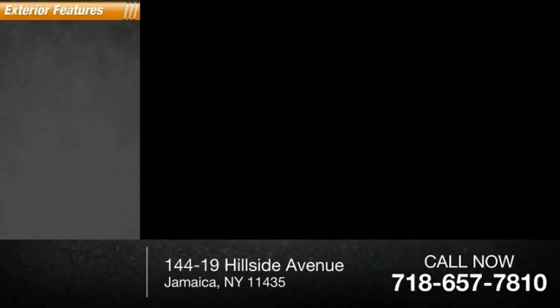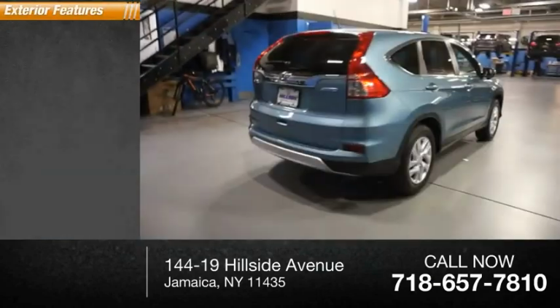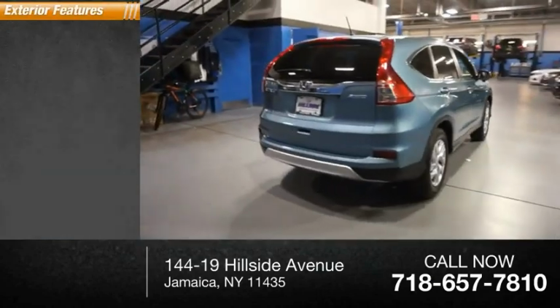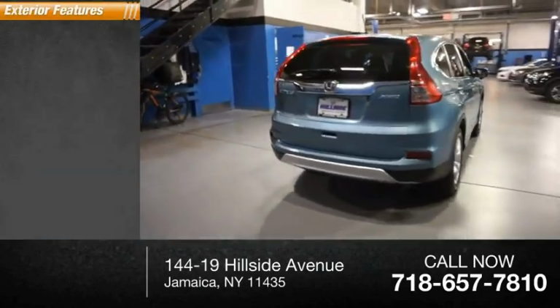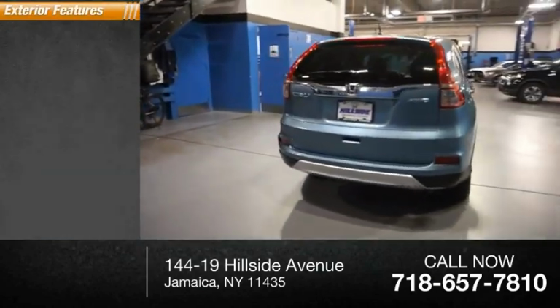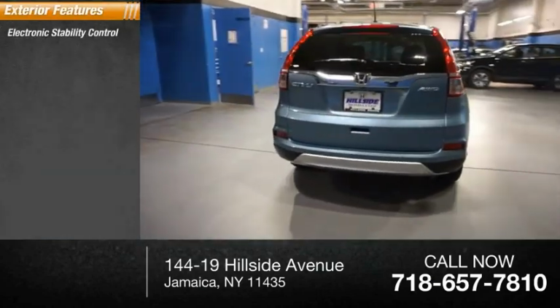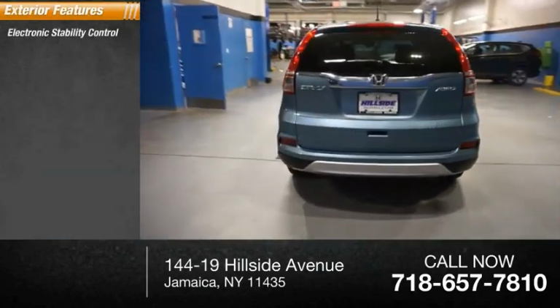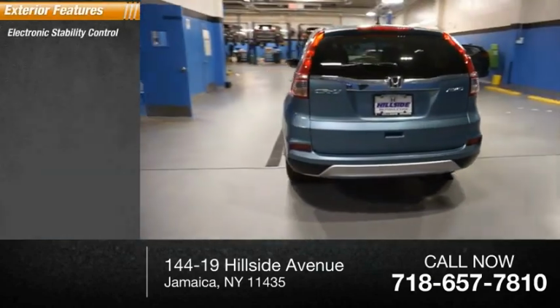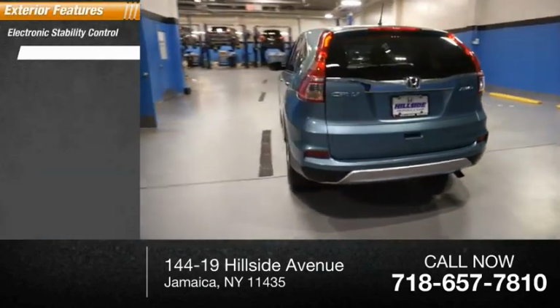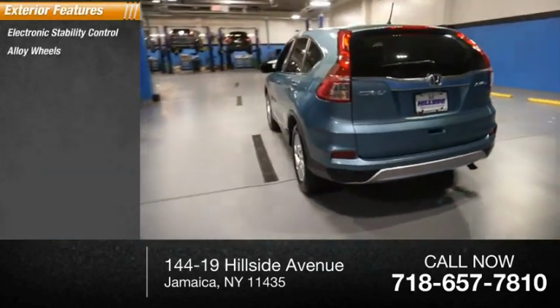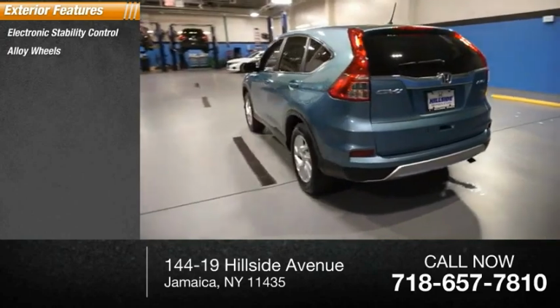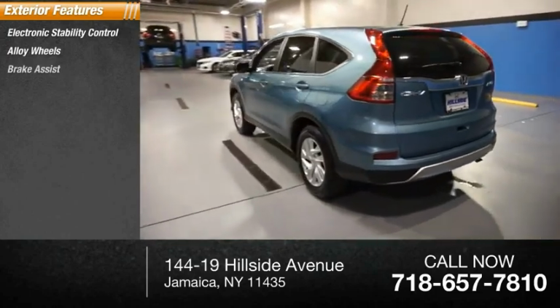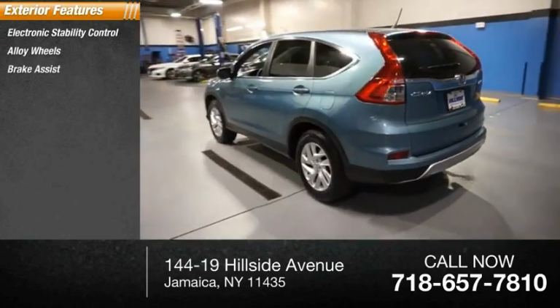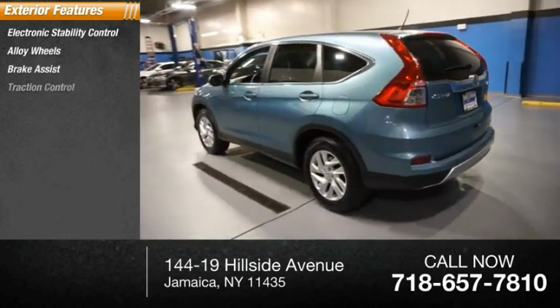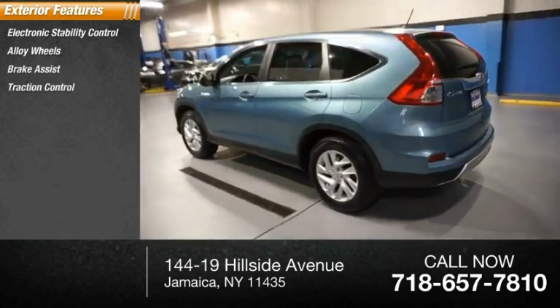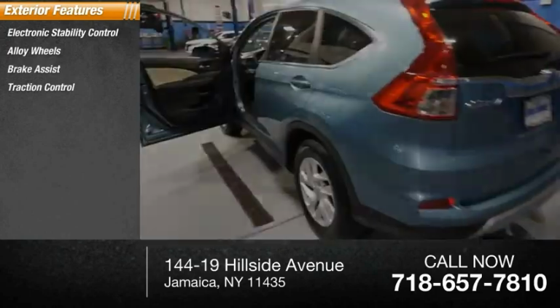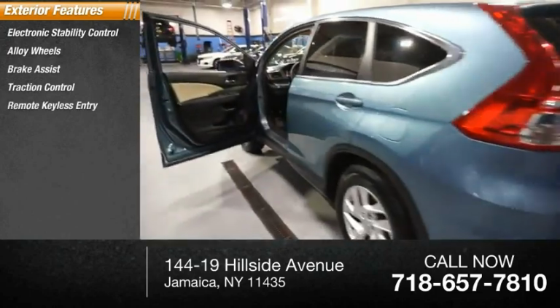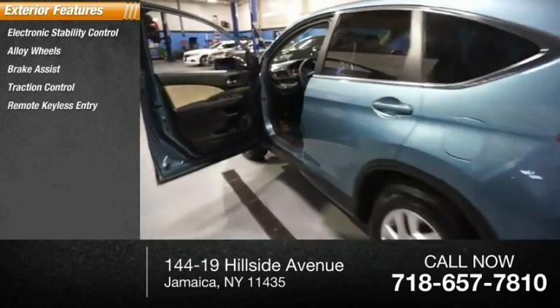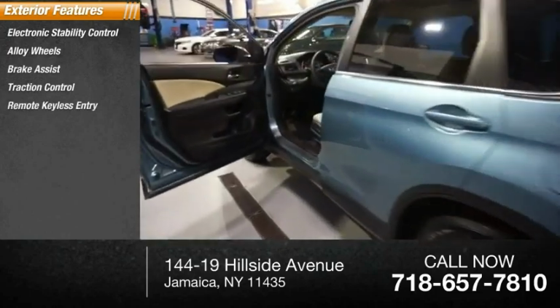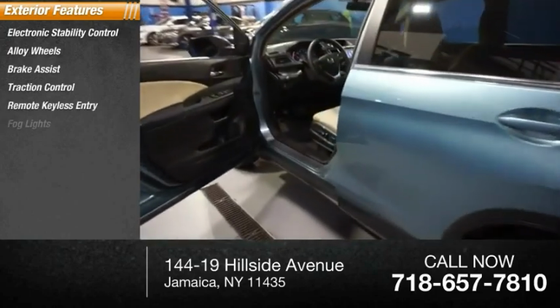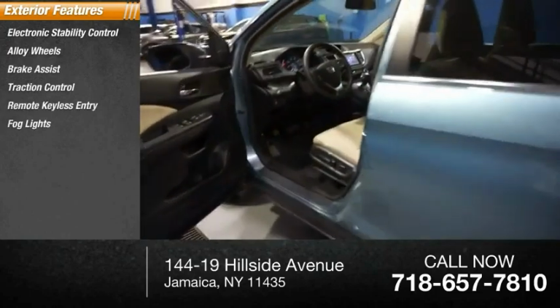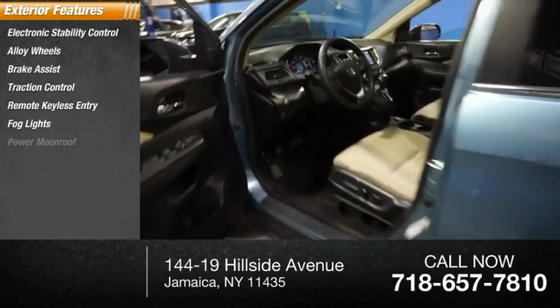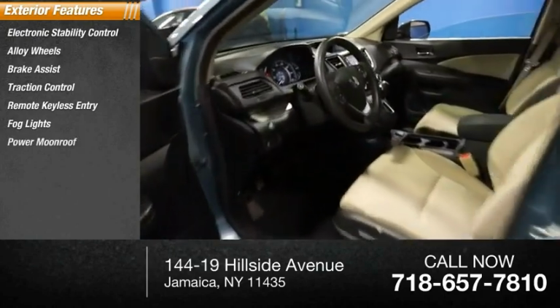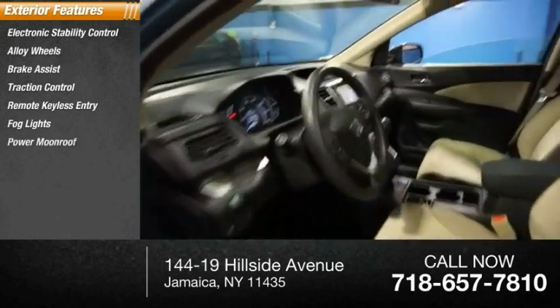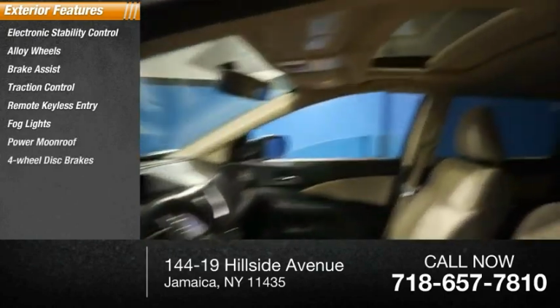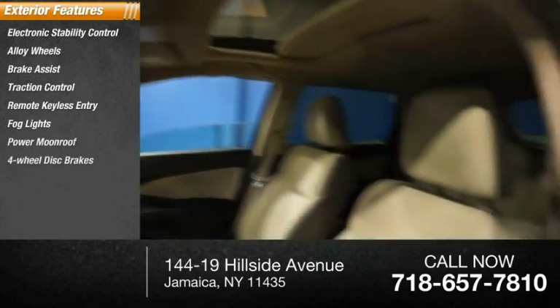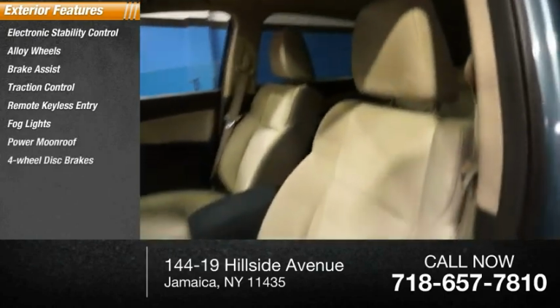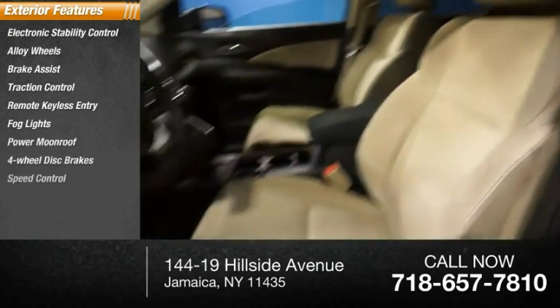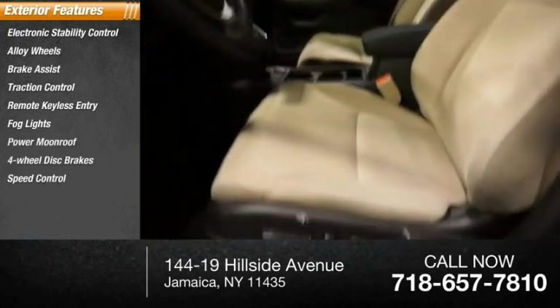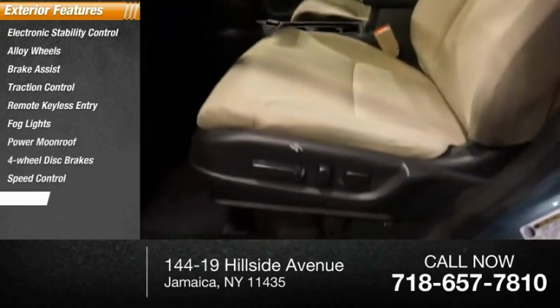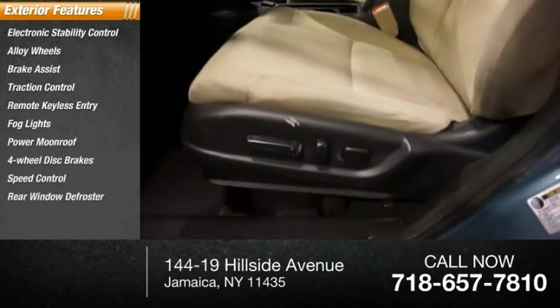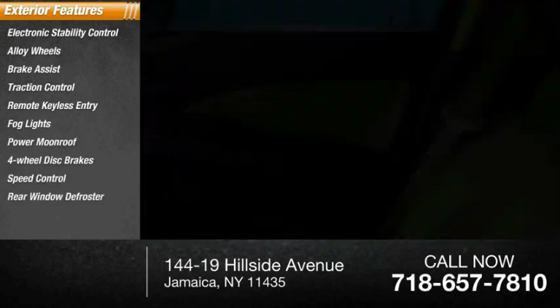Here are some of this vehicle's great options: electronic stability control, alloy wheels, brake assist, traction control, remote keyless entry, fog lights, power moonroof, four-wheel disc brakes, speed control, and rear window defroster.